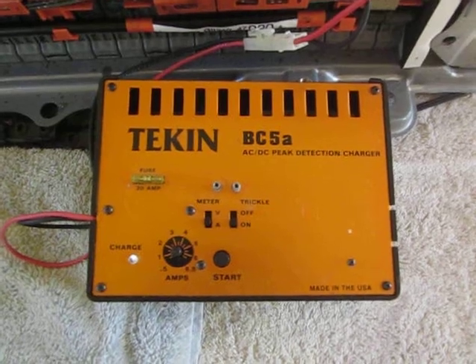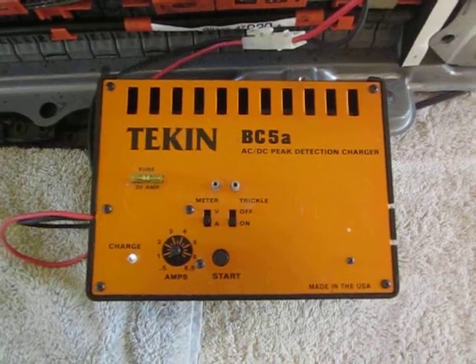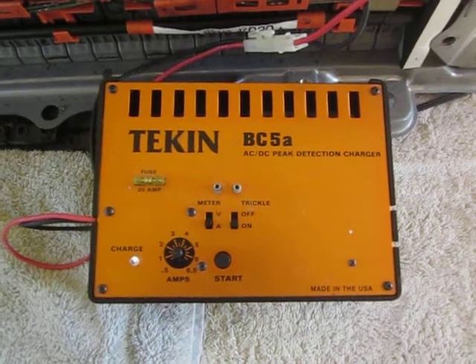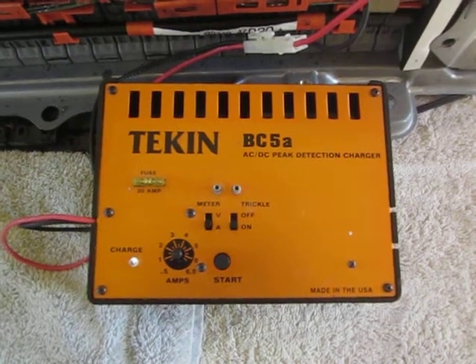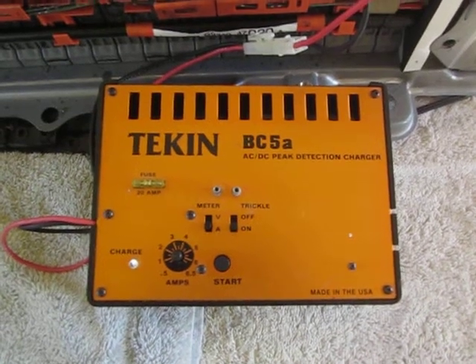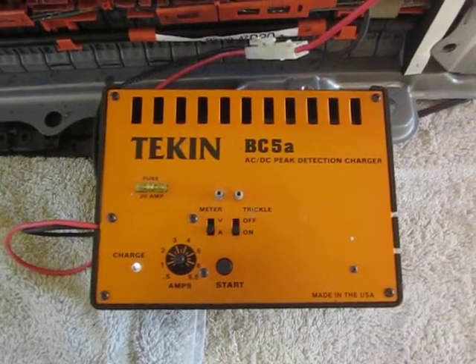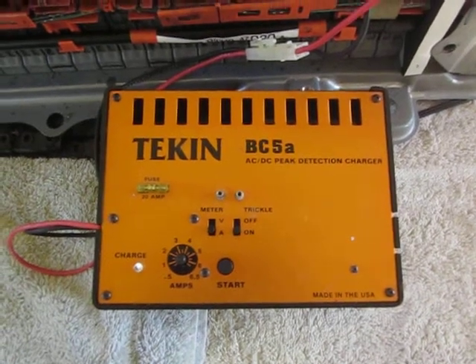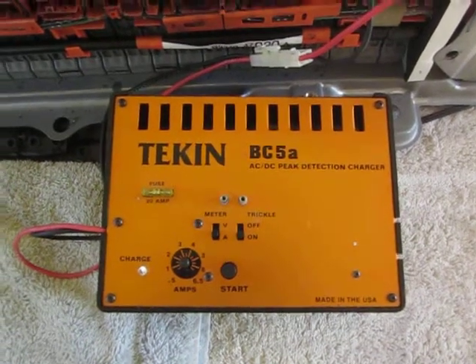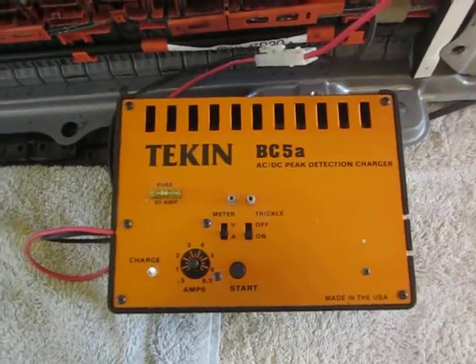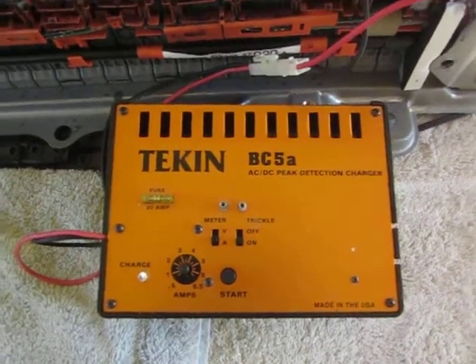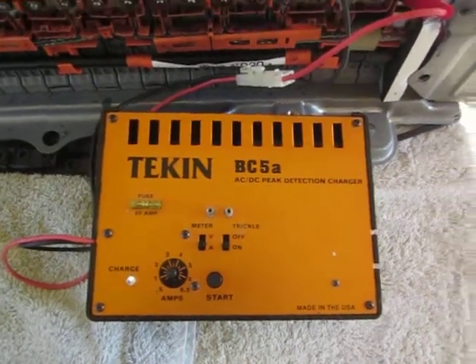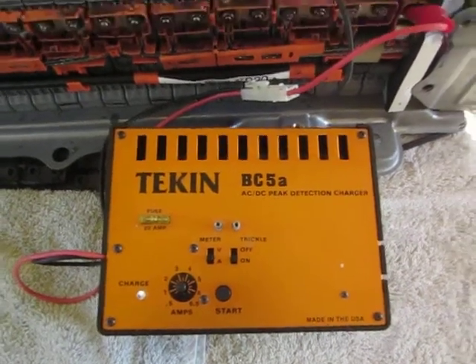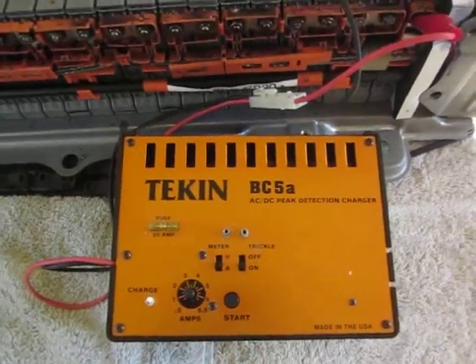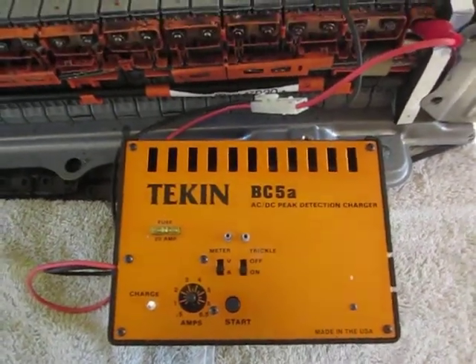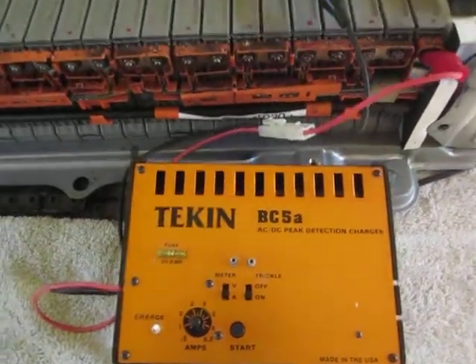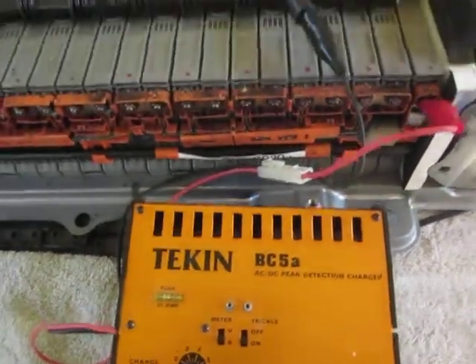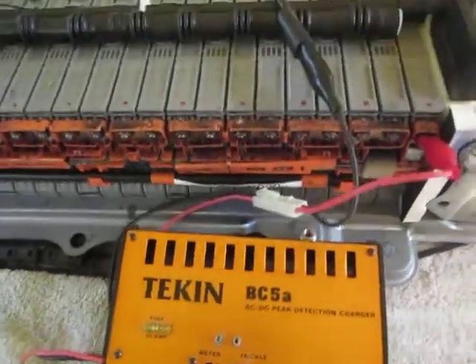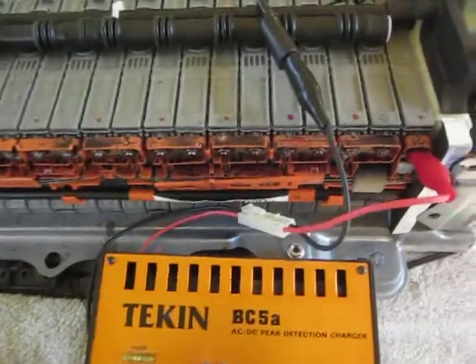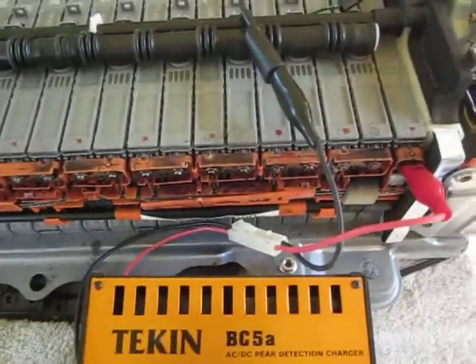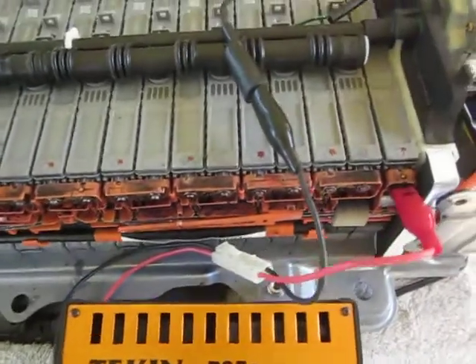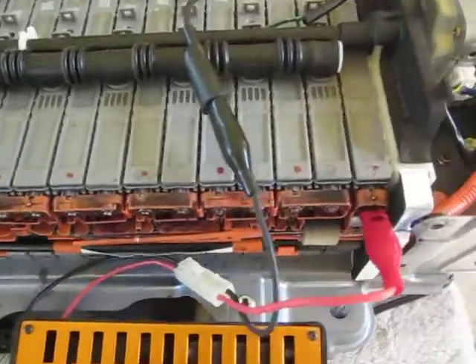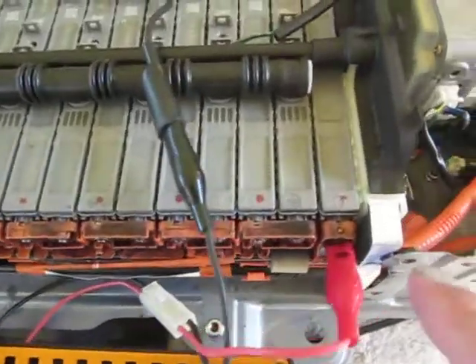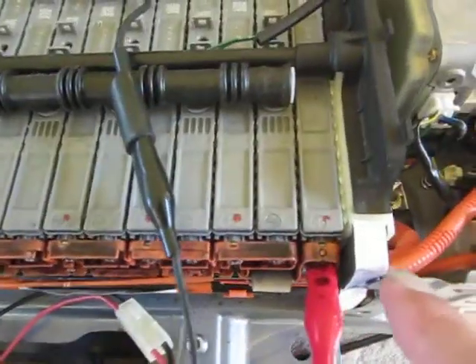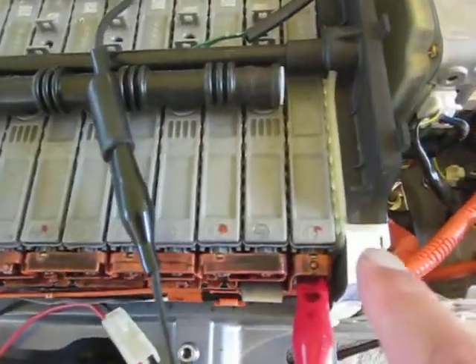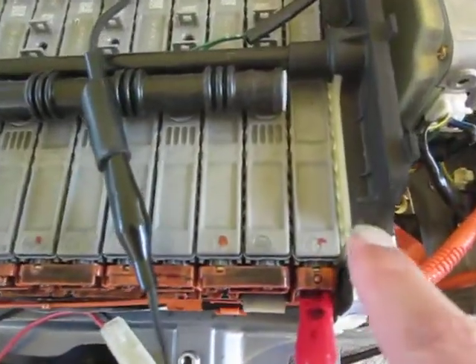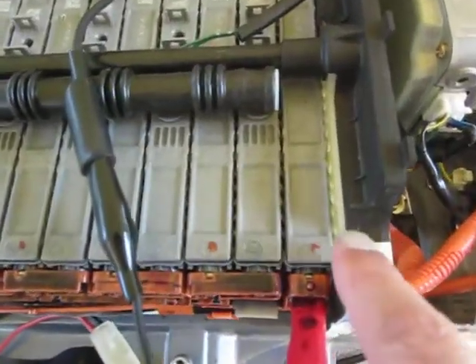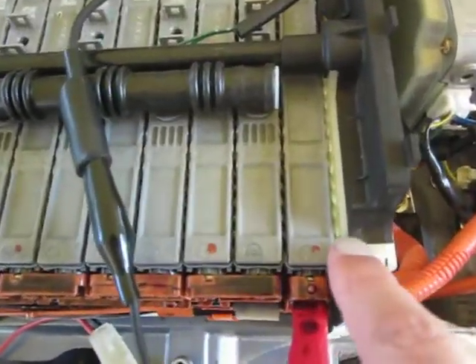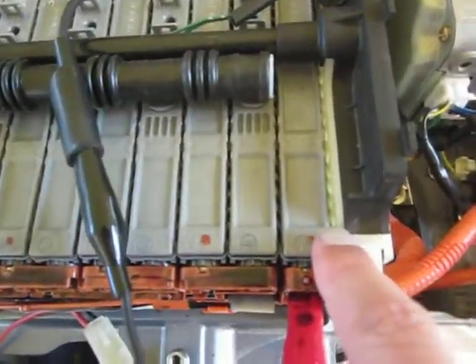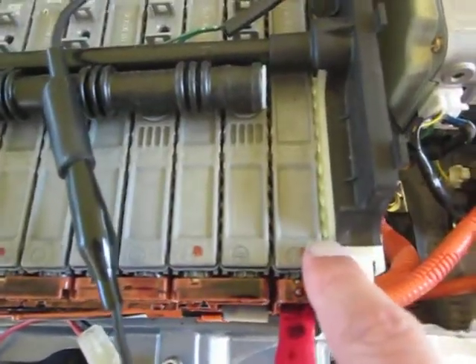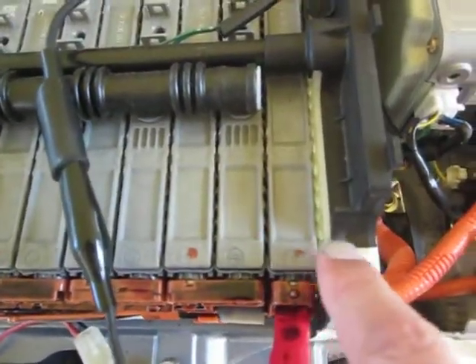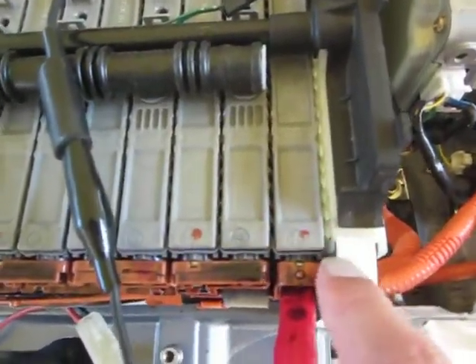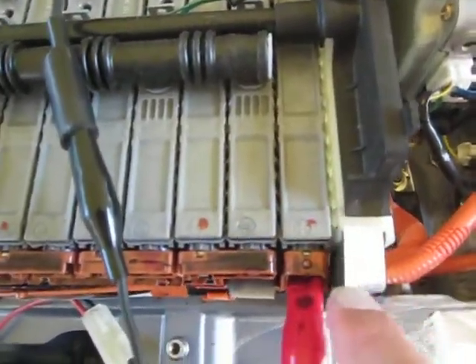YouTube Zookeeper here again. Today I'm going to talk about how I'm charging the individual cells on a Prius battery. Really what we're doing is battery balancing.